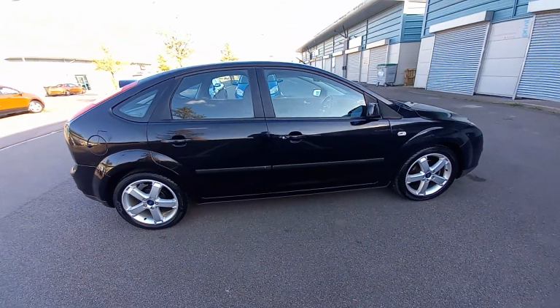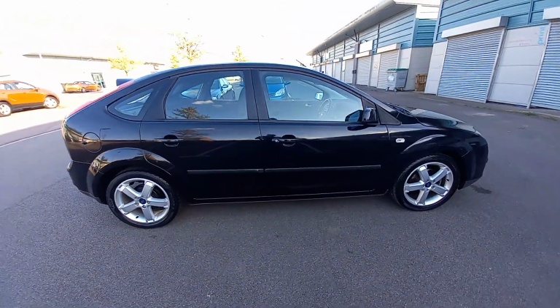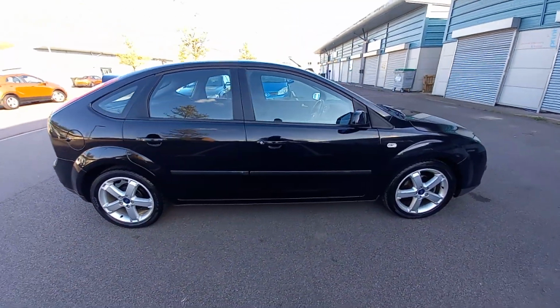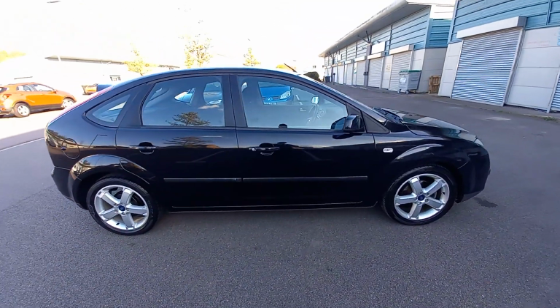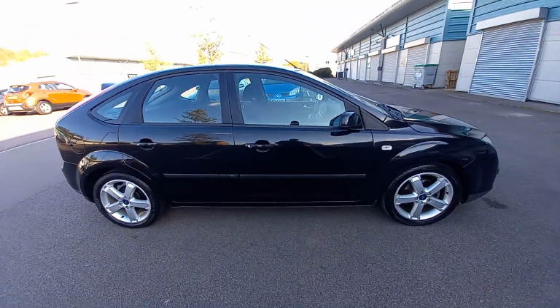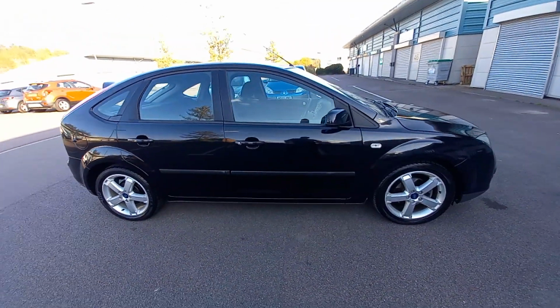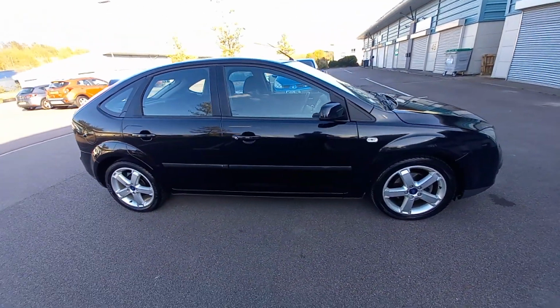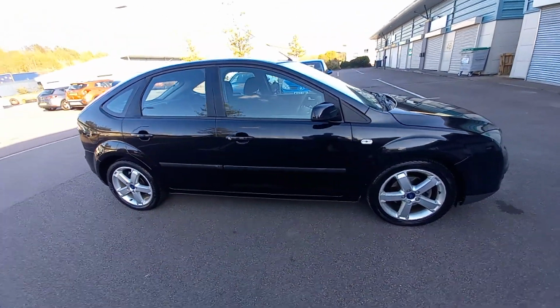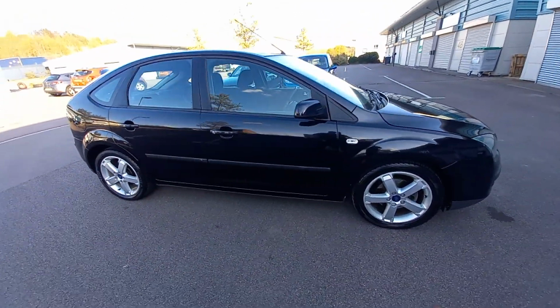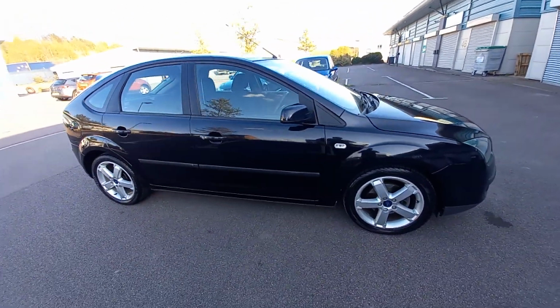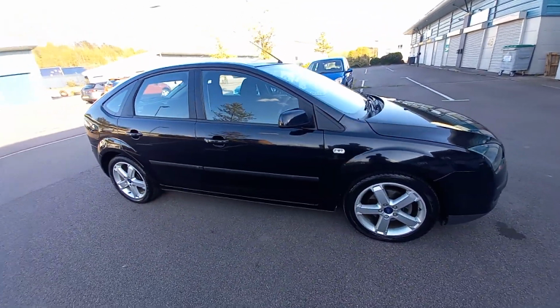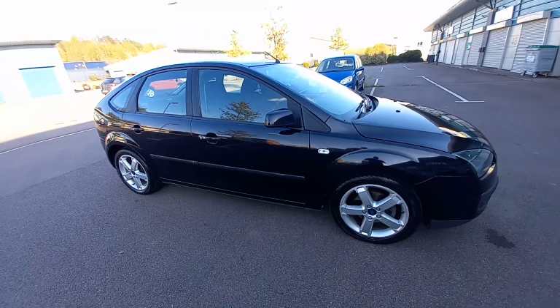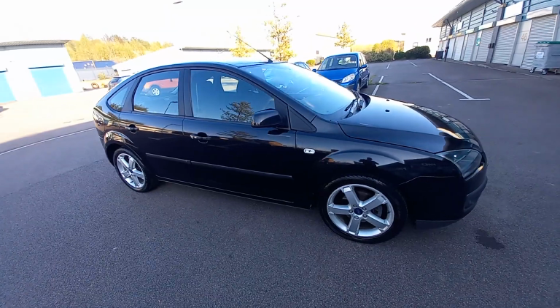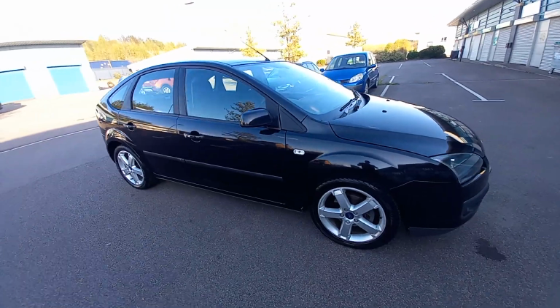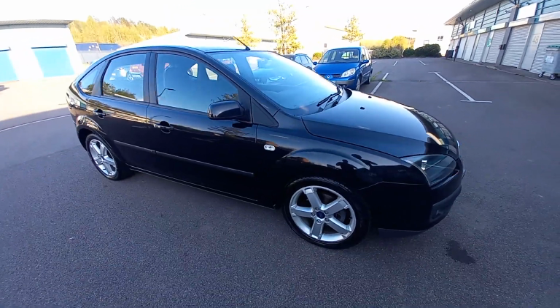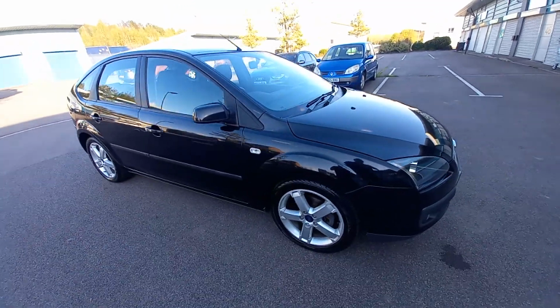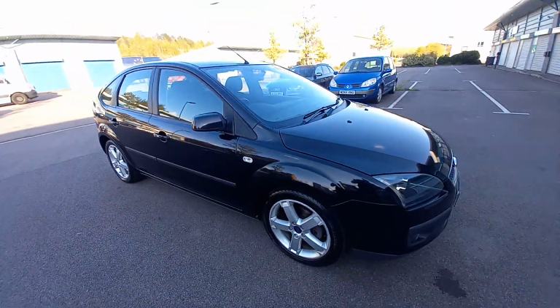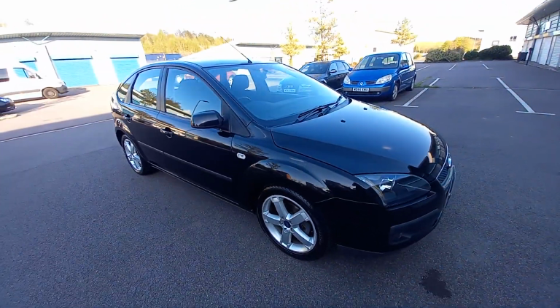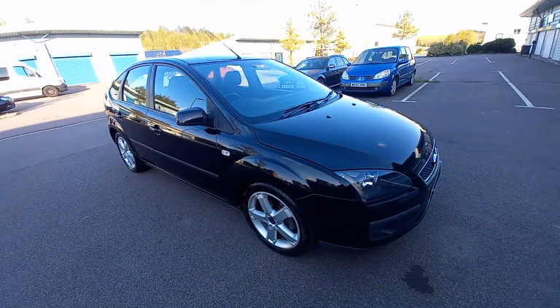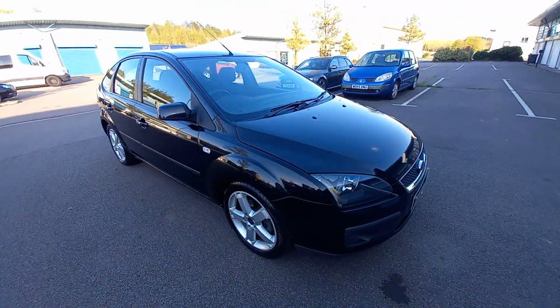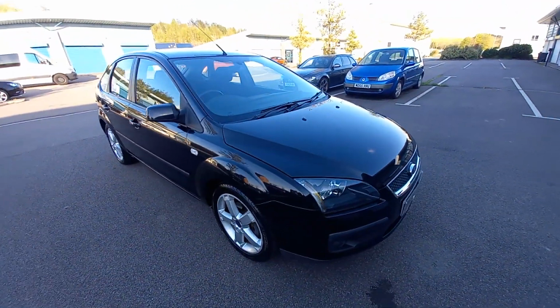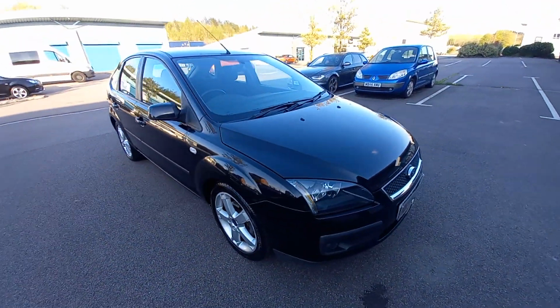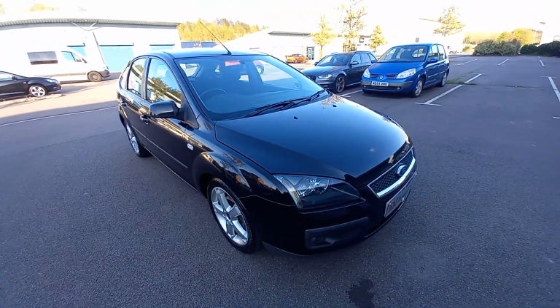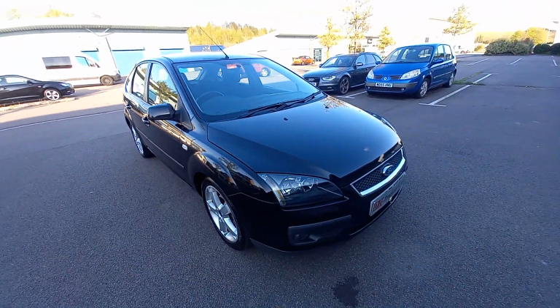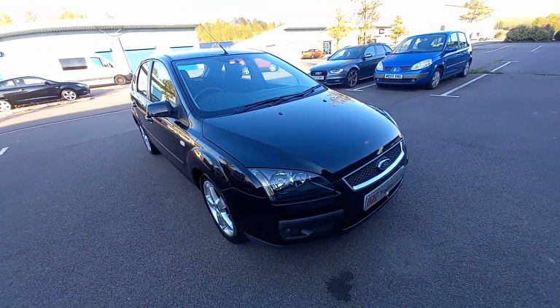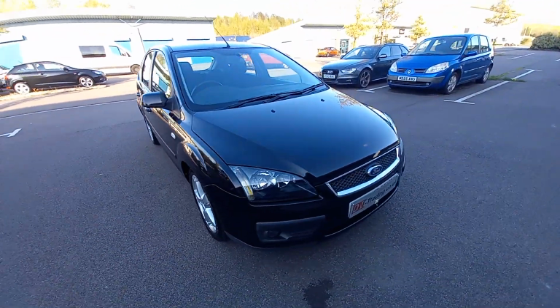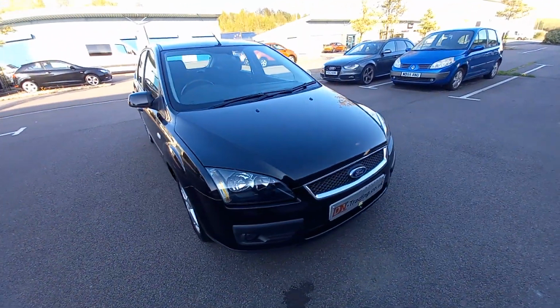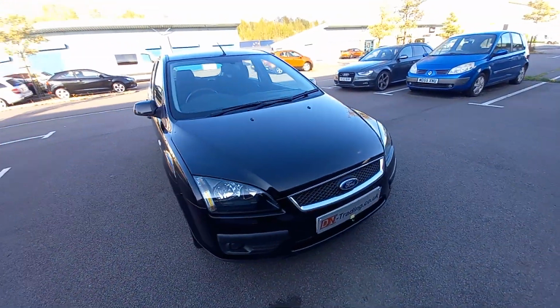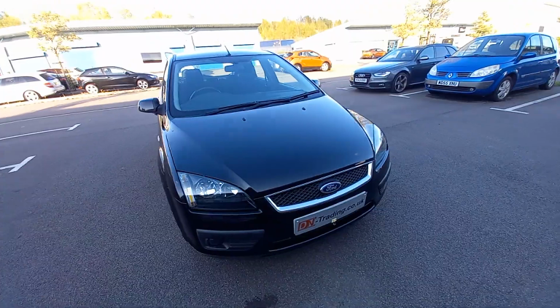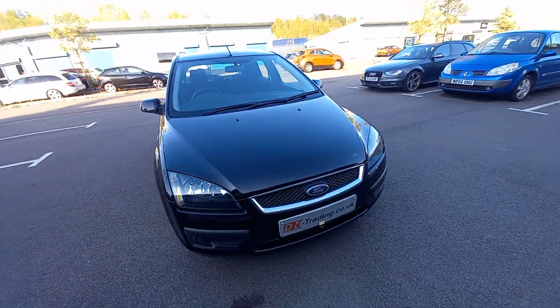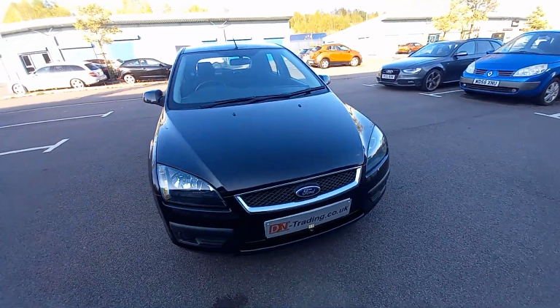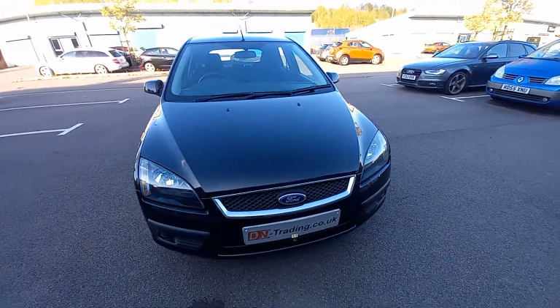So, we've got two private owners and full service history. As you can see, it's in gleaming black metallic — called Panther Black Metallic, this colour.